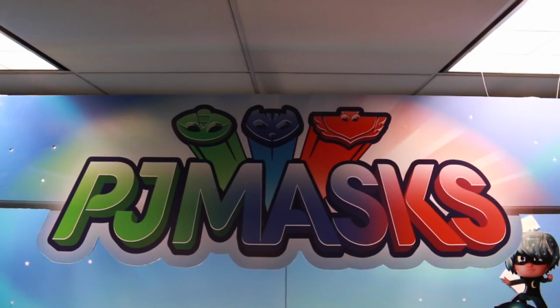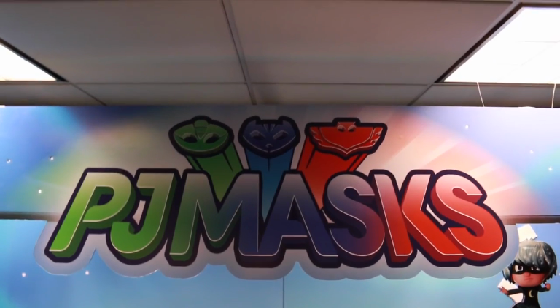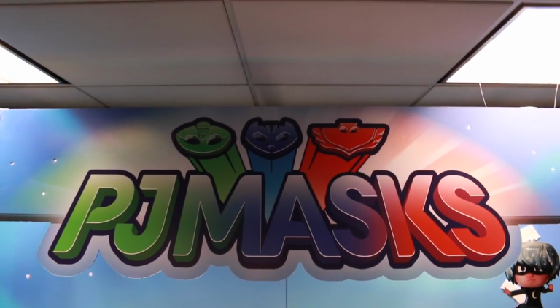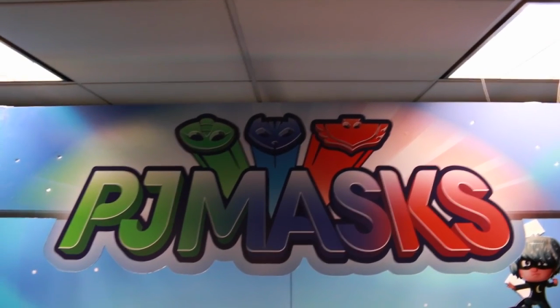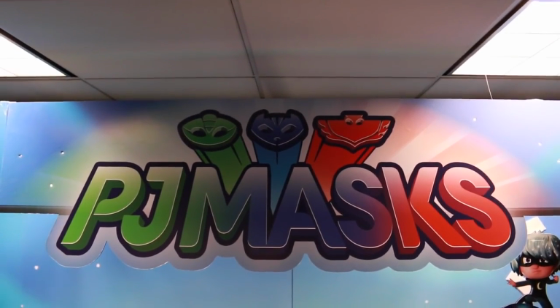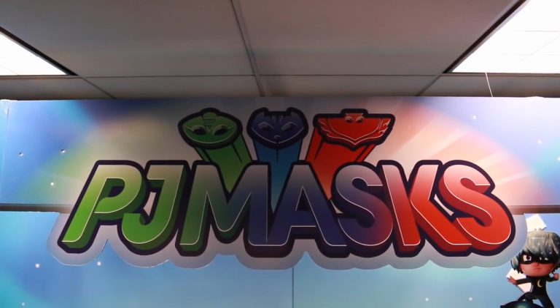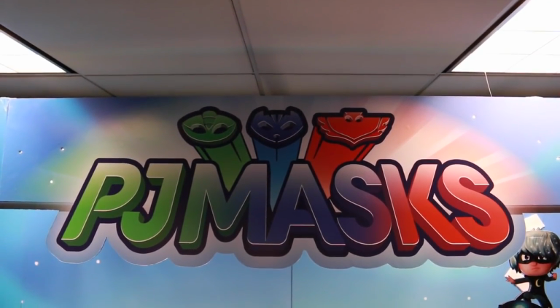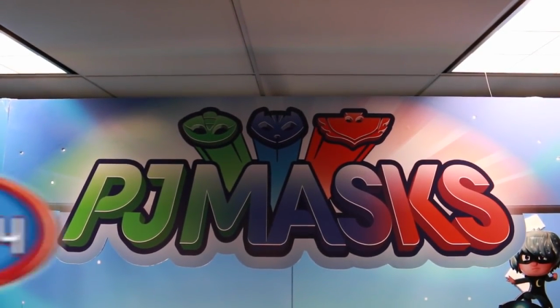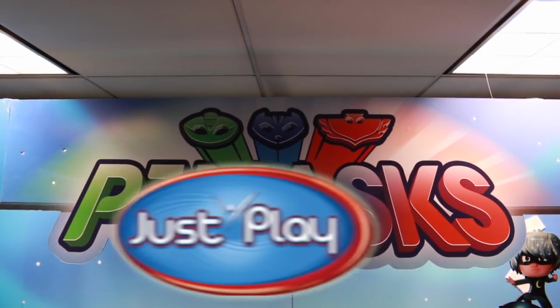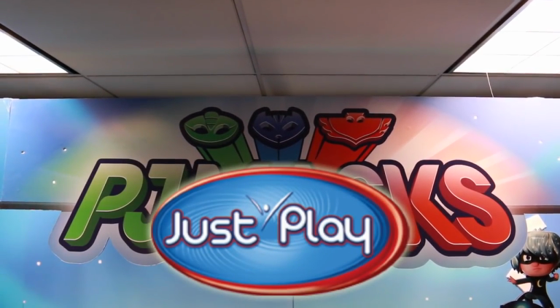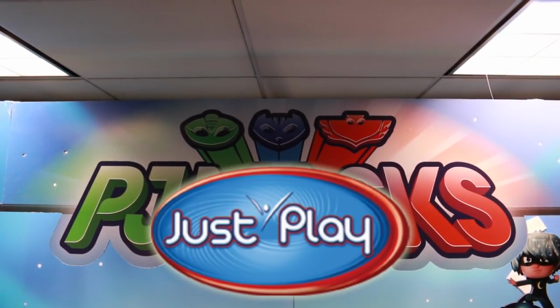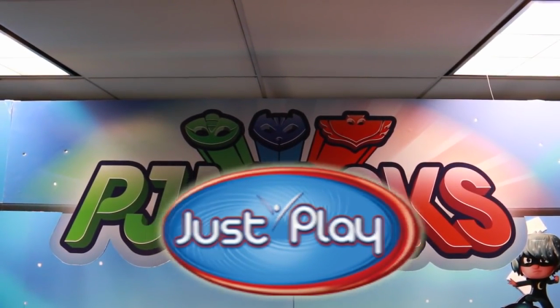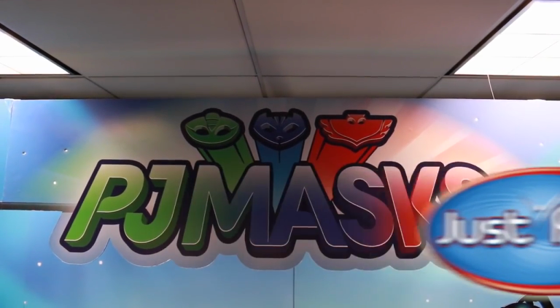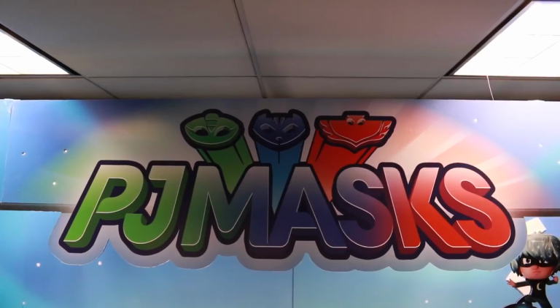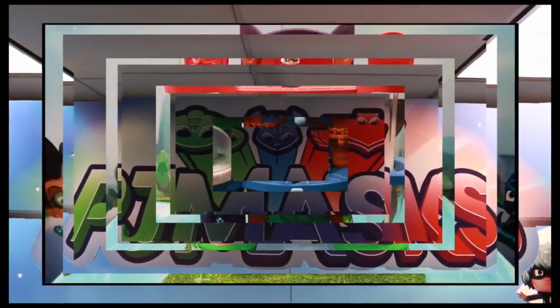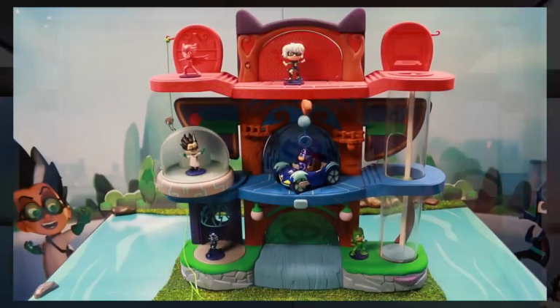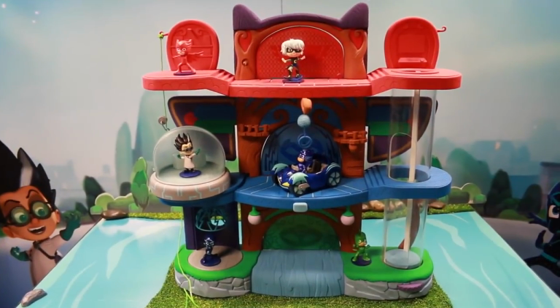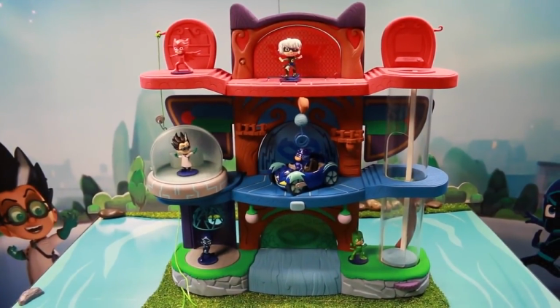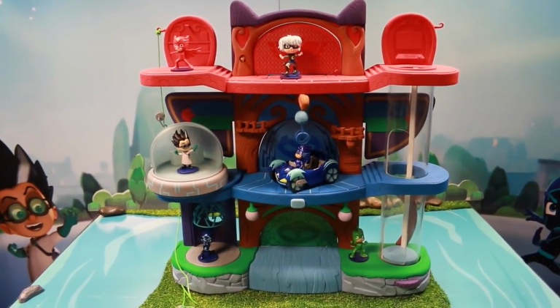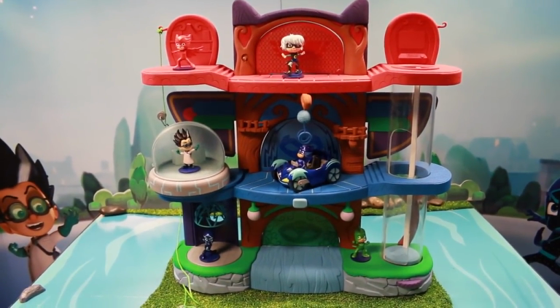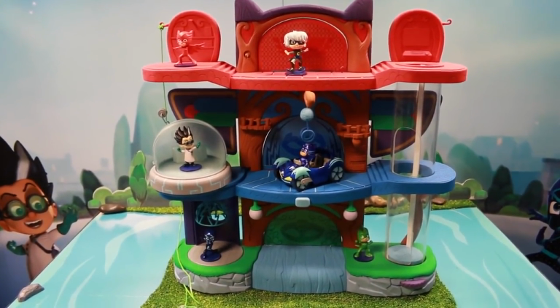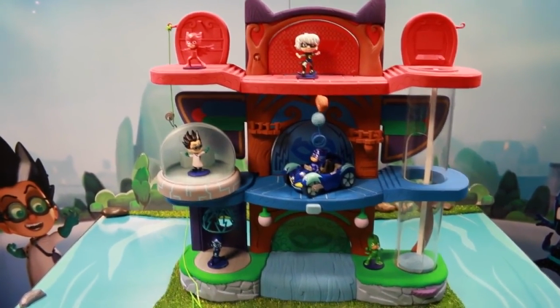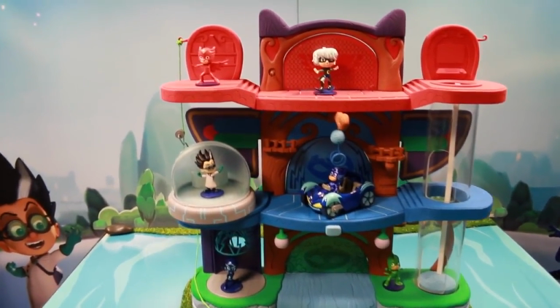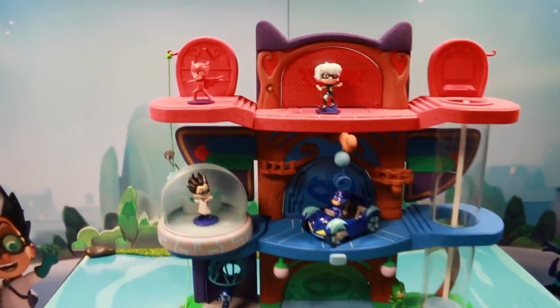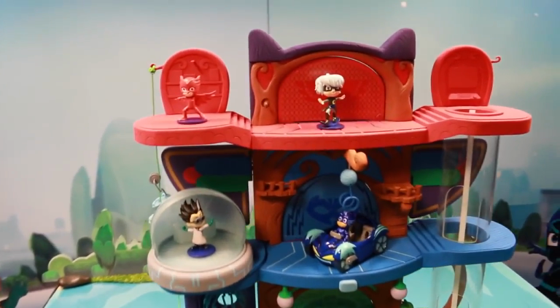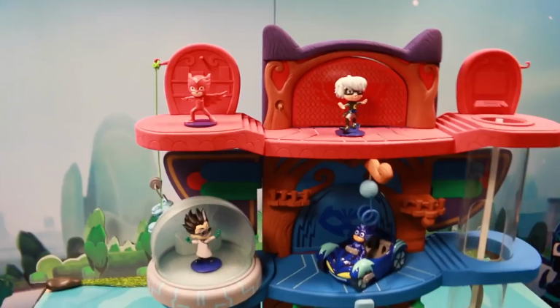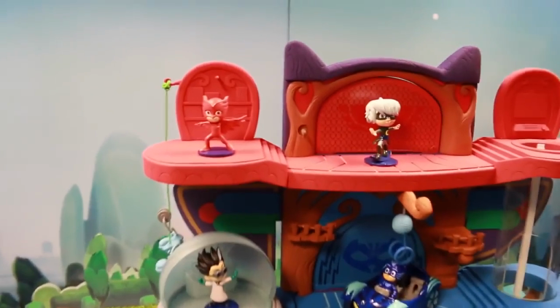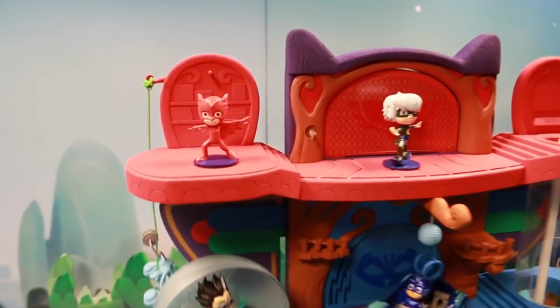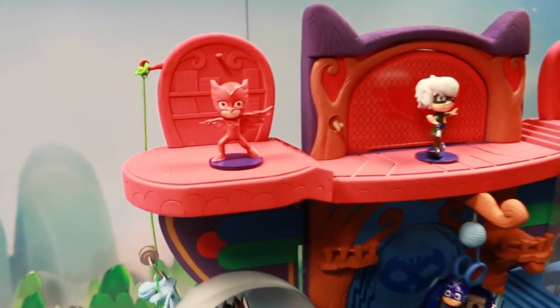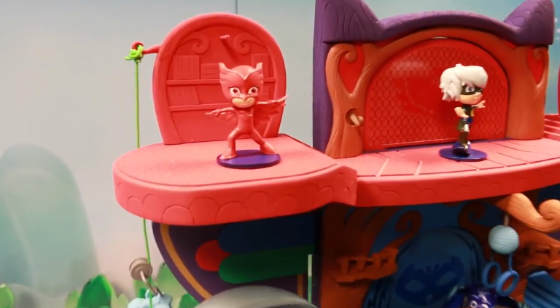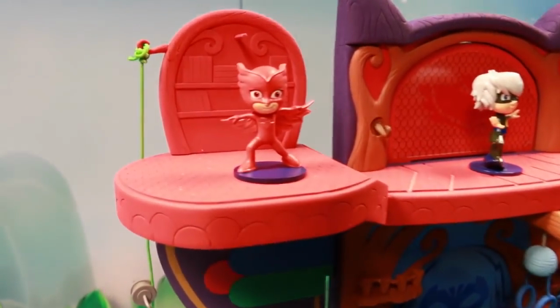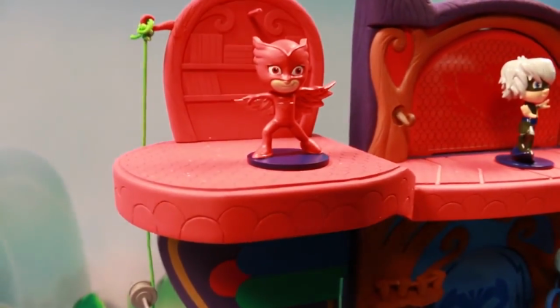Hey everyone, it's Sandra from the Disney Car Toys Channel, and today I'm at JustPlay to show you the PJ Masks. I'm first going to start with this massive superhero hideout playset, and it's just like the Disney Junior TV show.